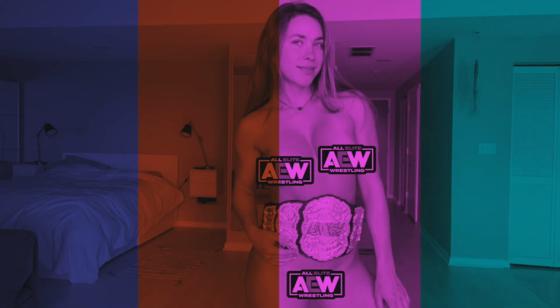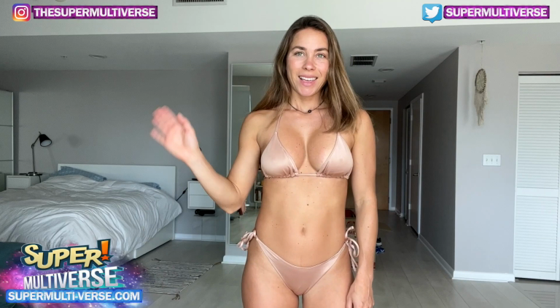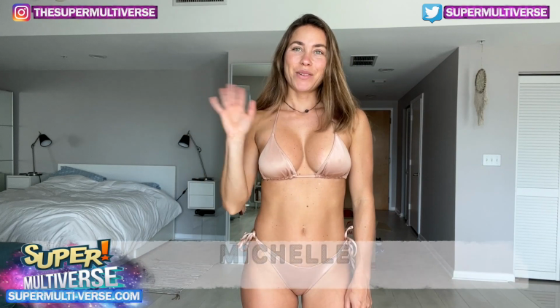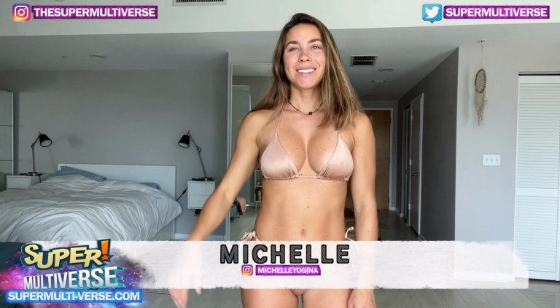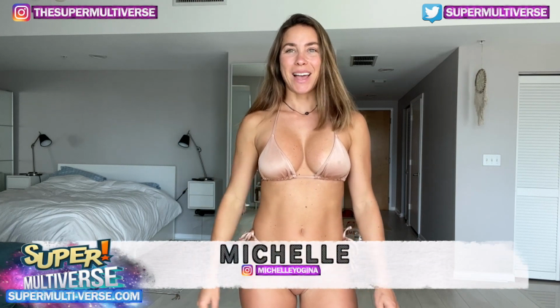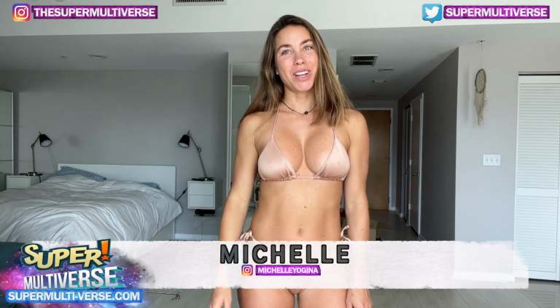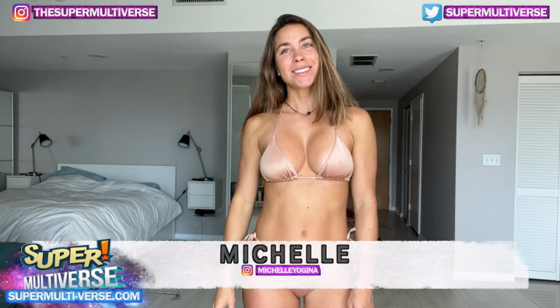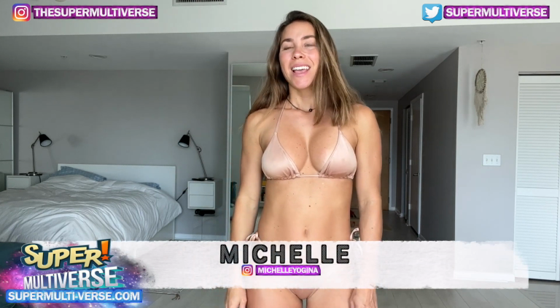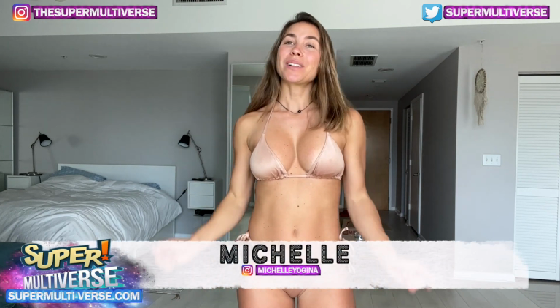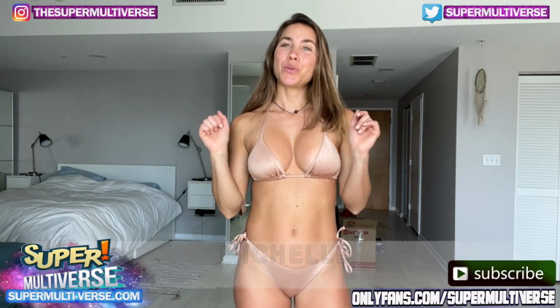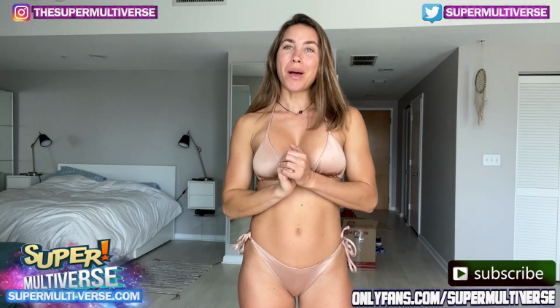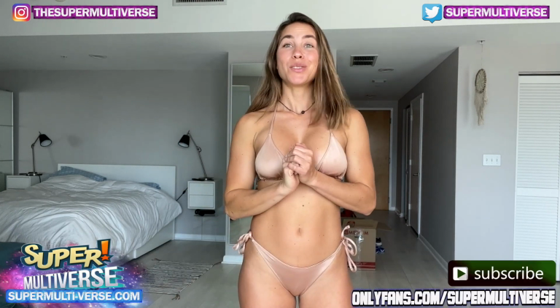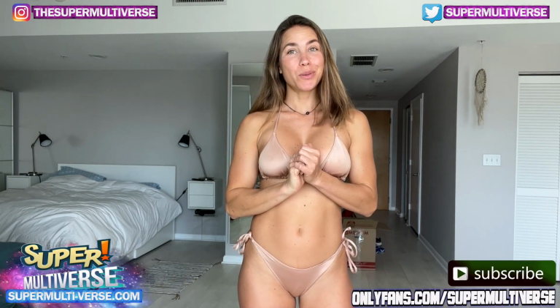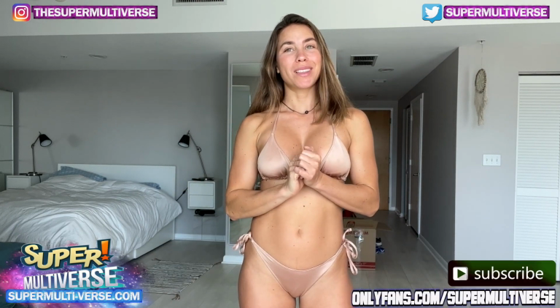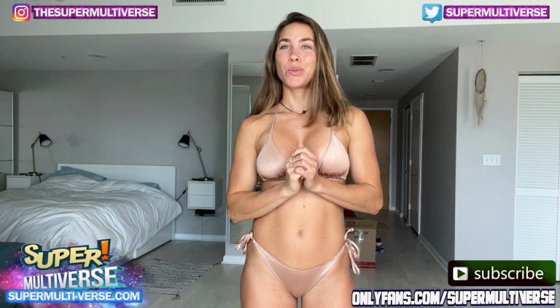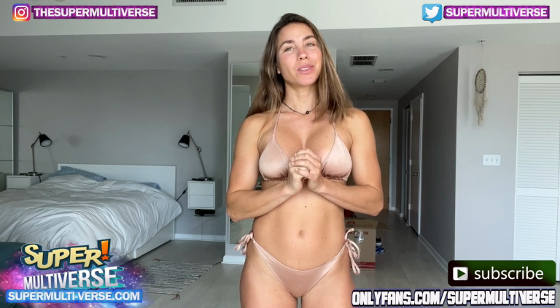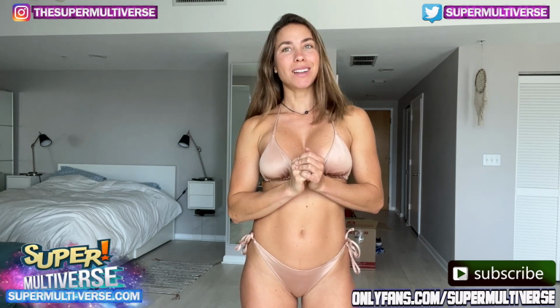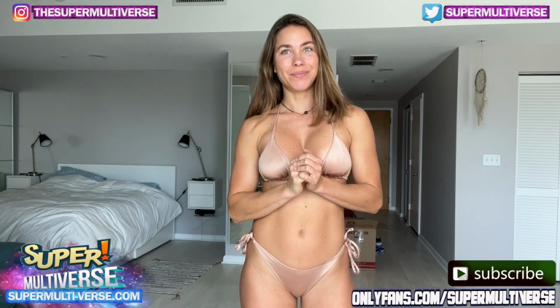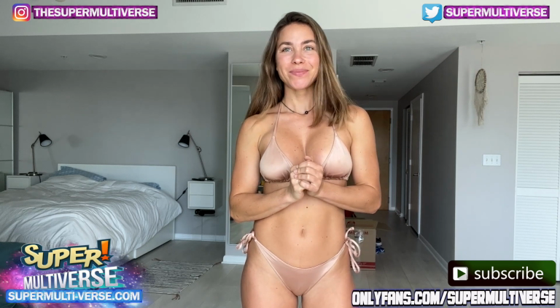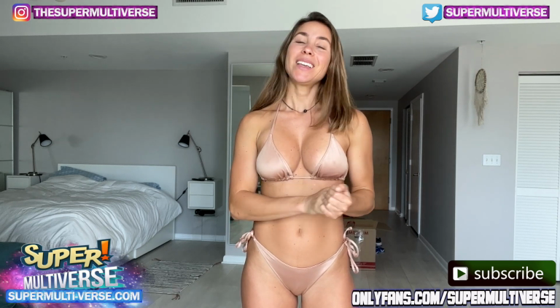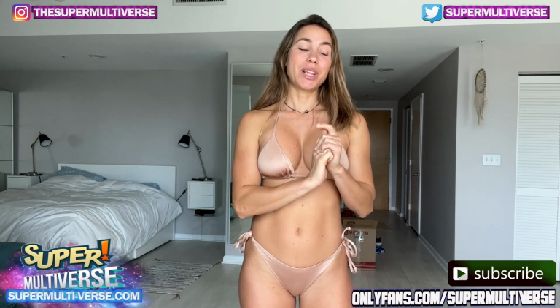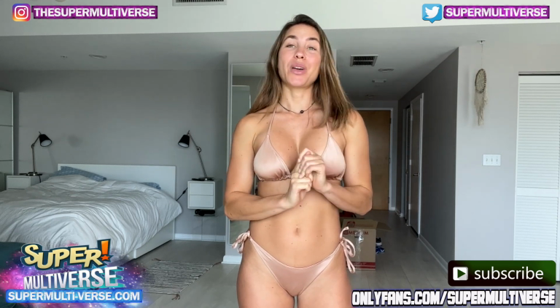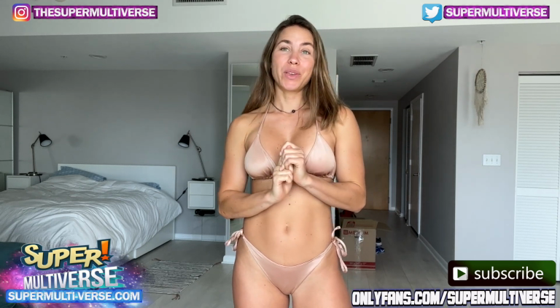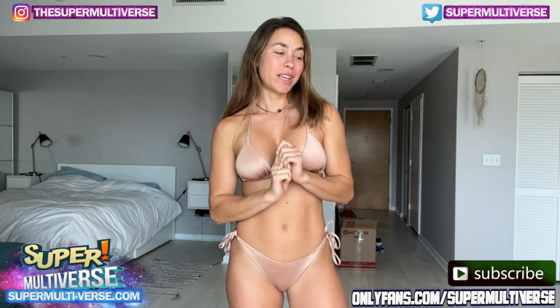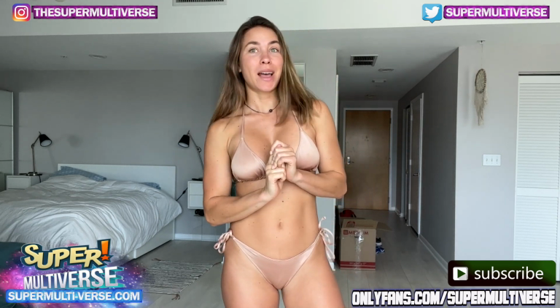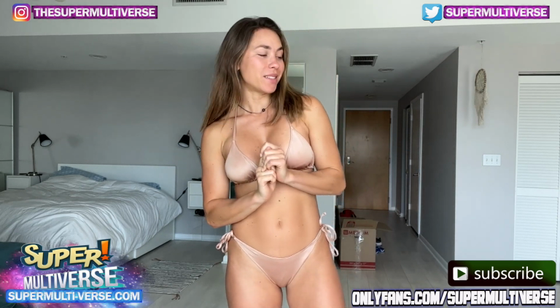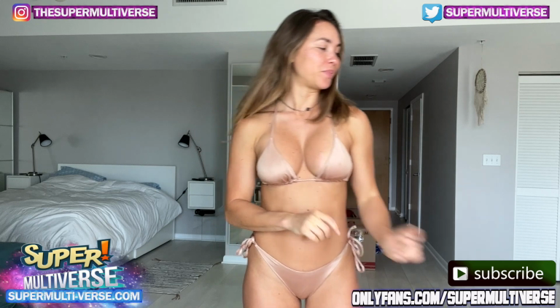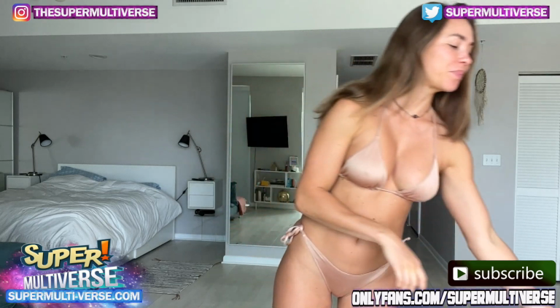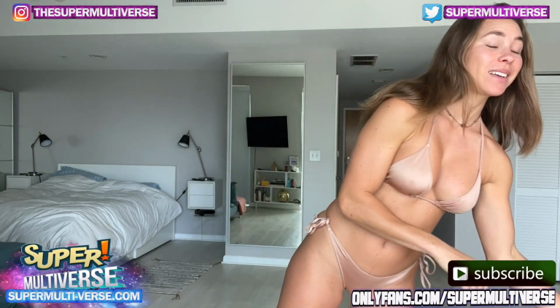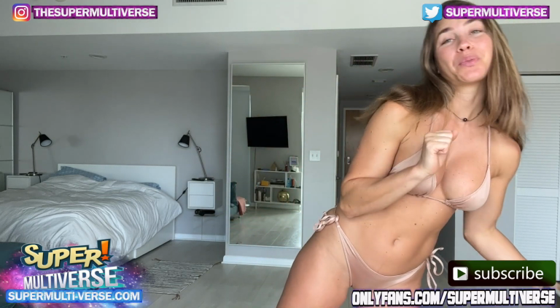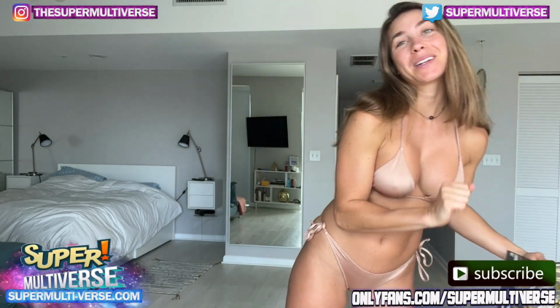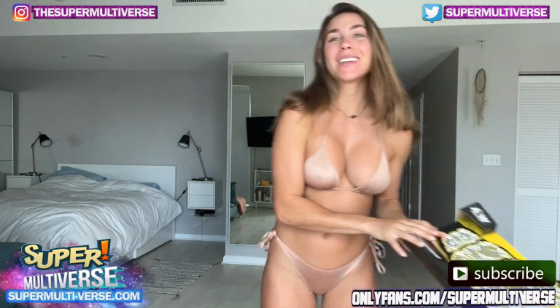Hey everyone, I'm Michelle and welcome to Unbox Nude with SuperMotorers.com. Today we are reviewing and unboxing — I'm super excited about this.